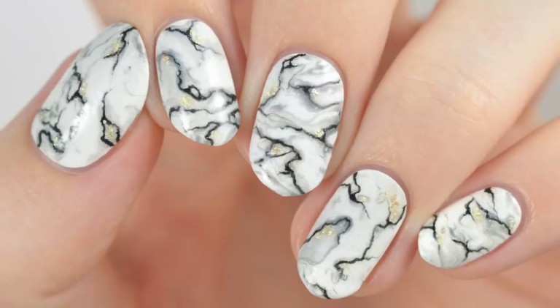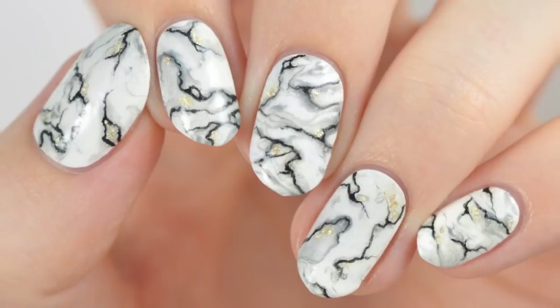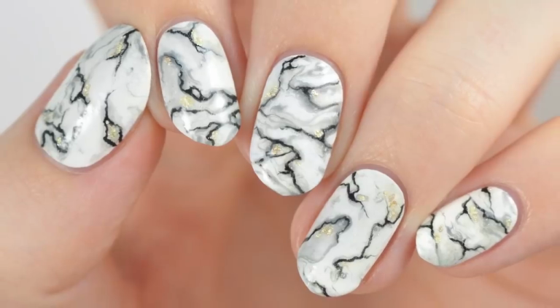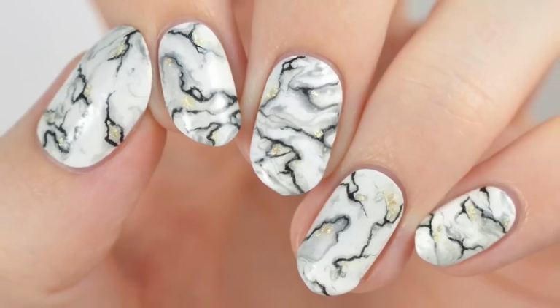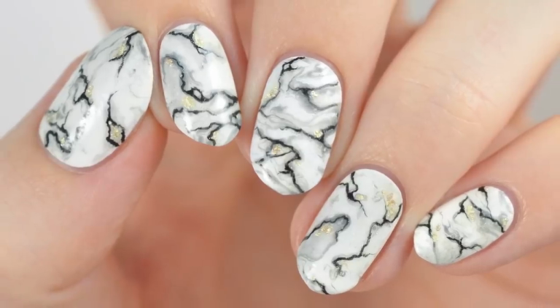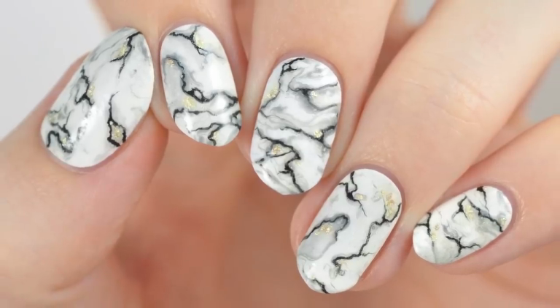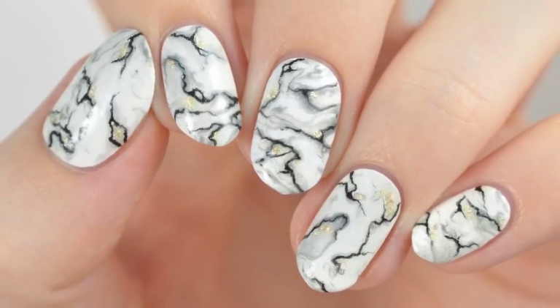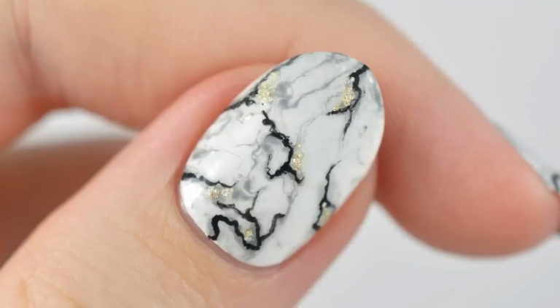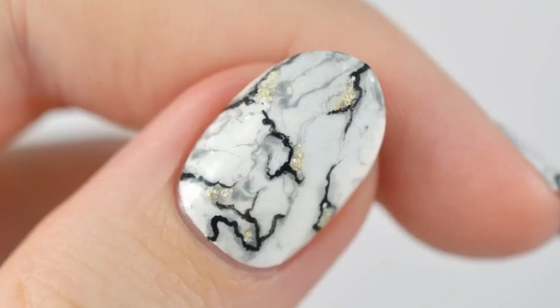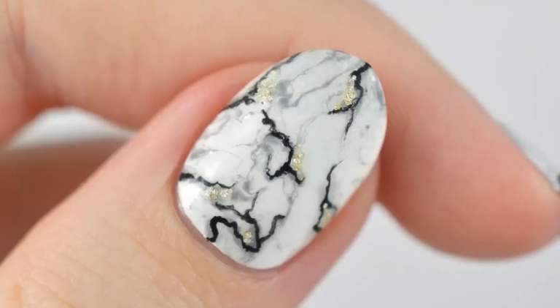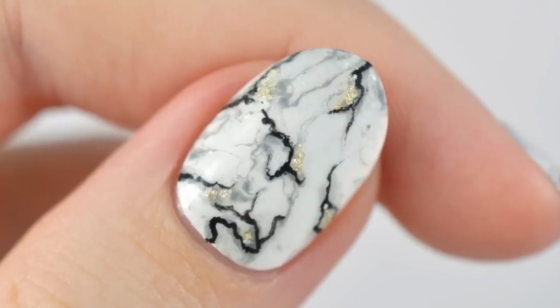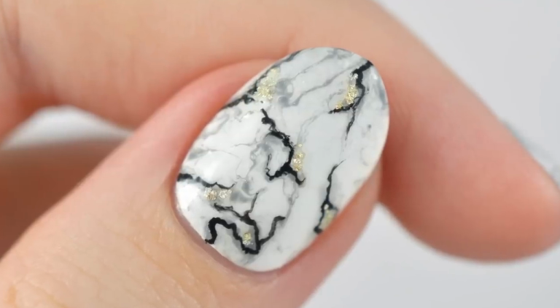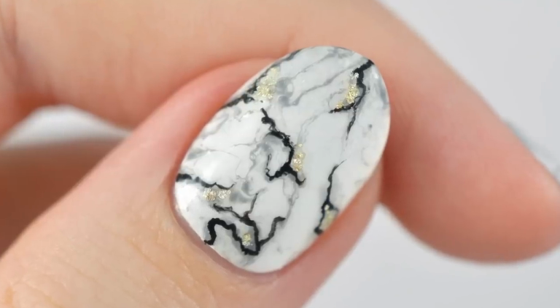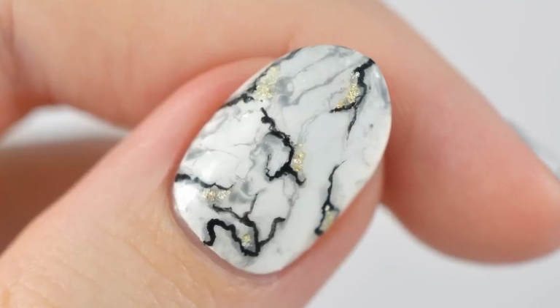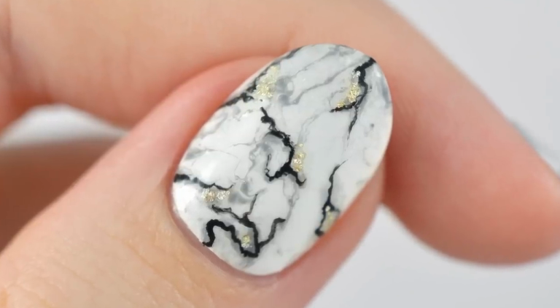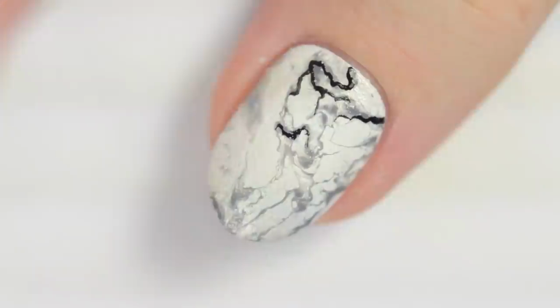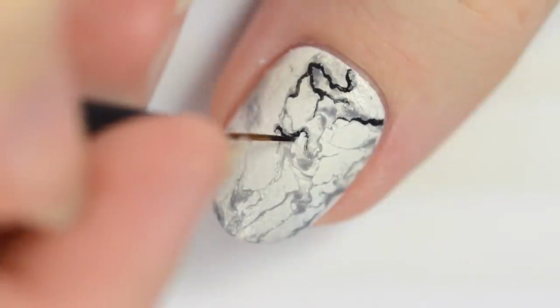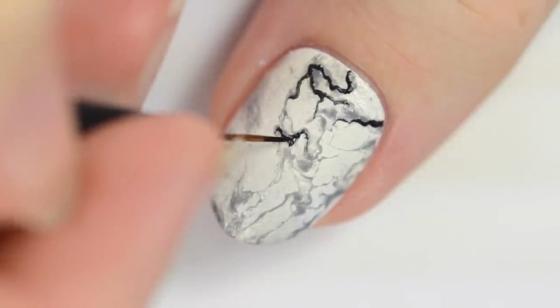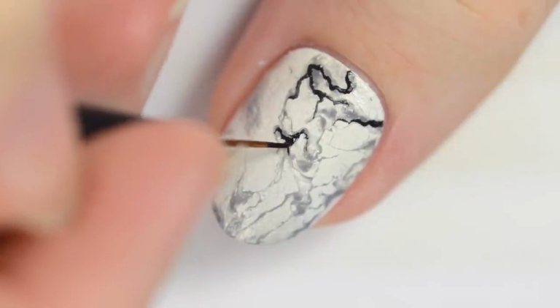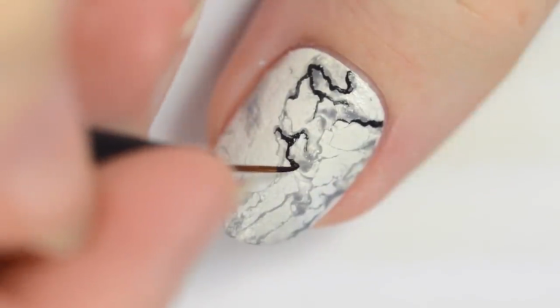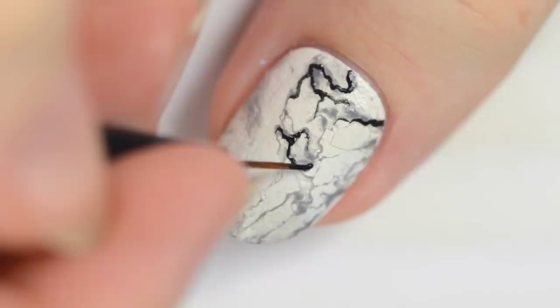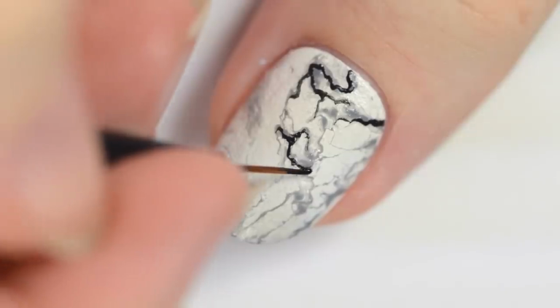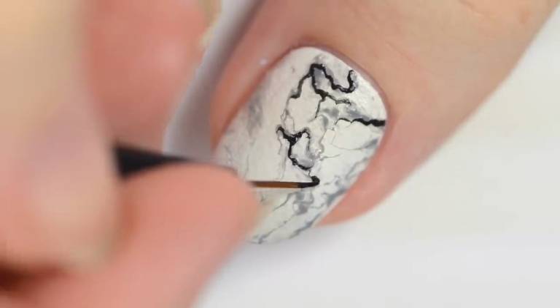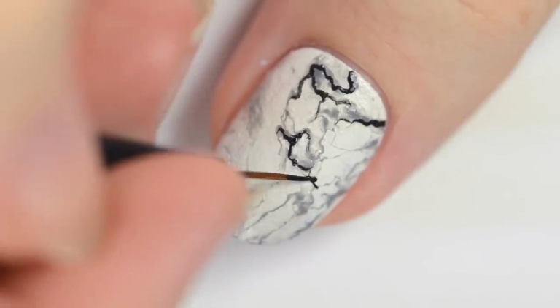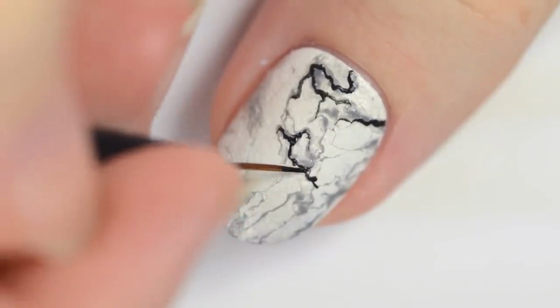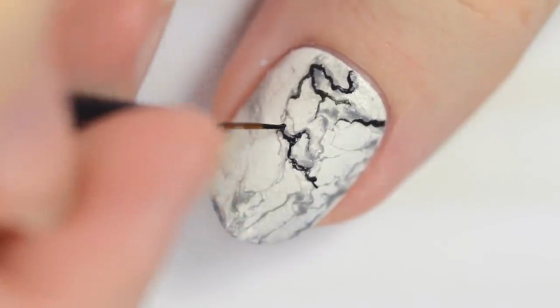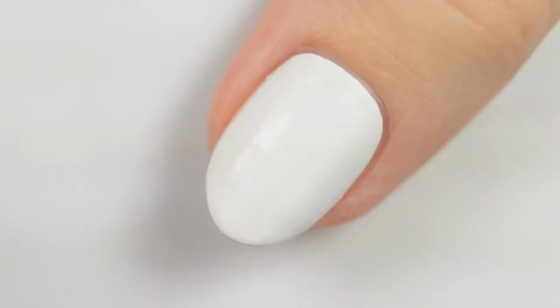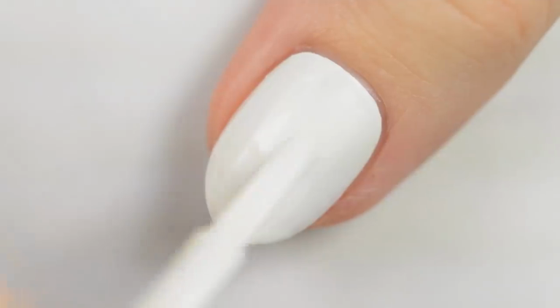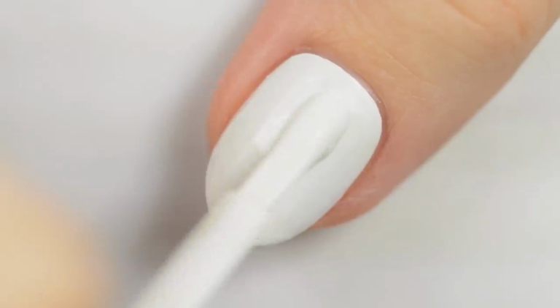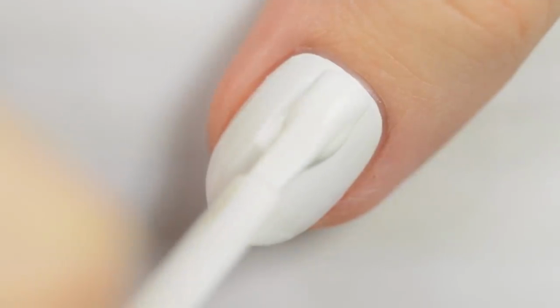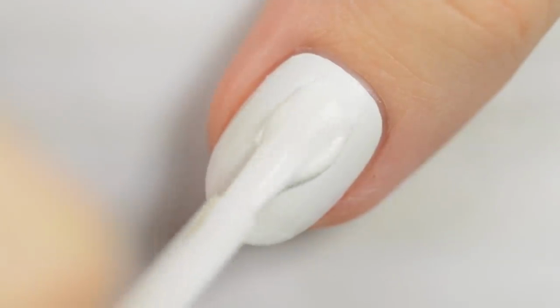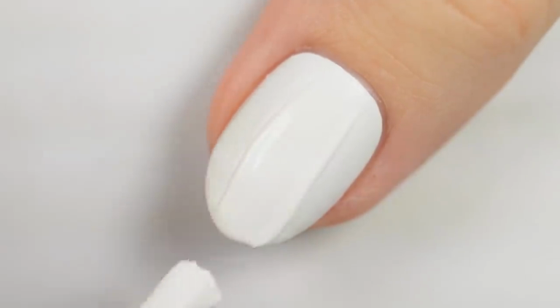Hey, it's Sandy! Welcome back to CutePolish! In today's nail art tutorial, Becca will be showing you how to create these gorgeous white stone marble nails at home. Hey guys, it's Becca! Let's get started!